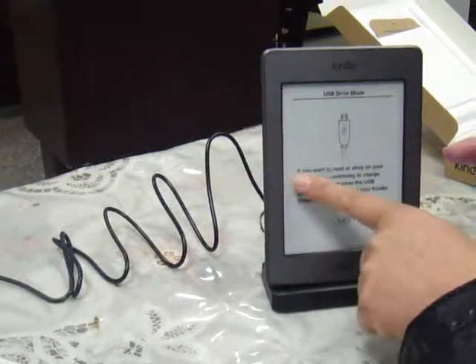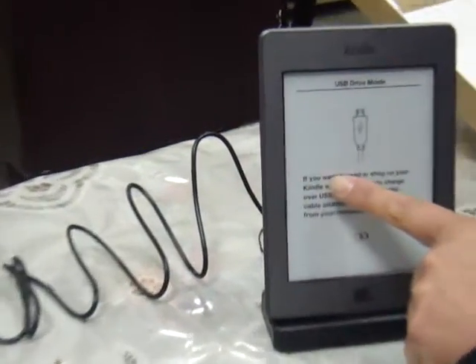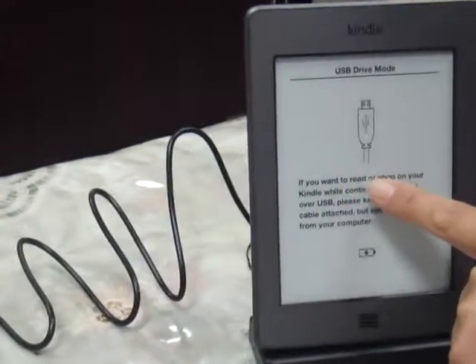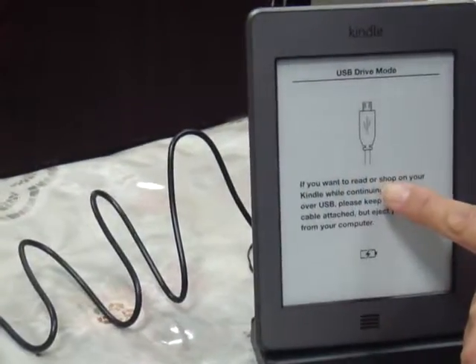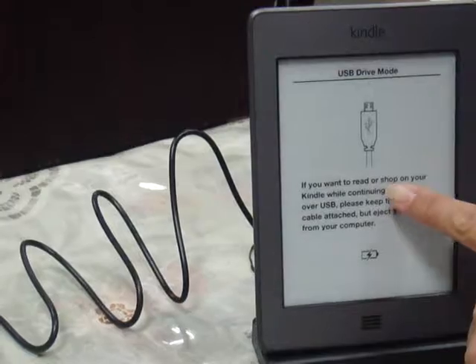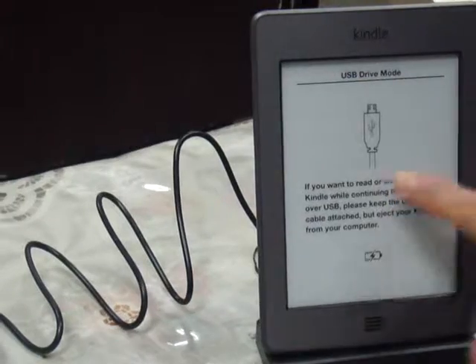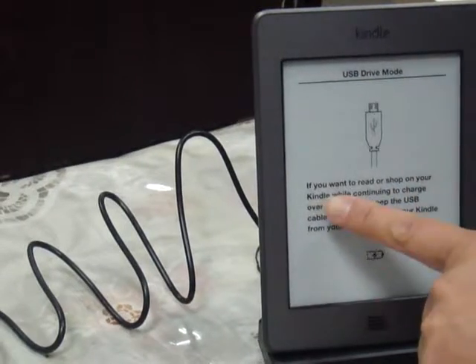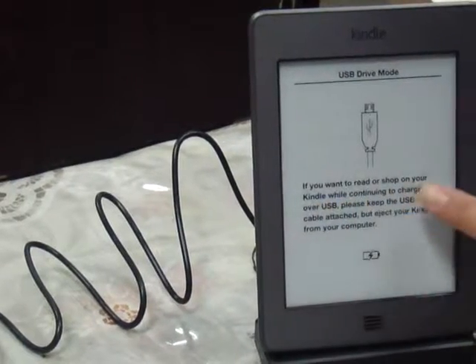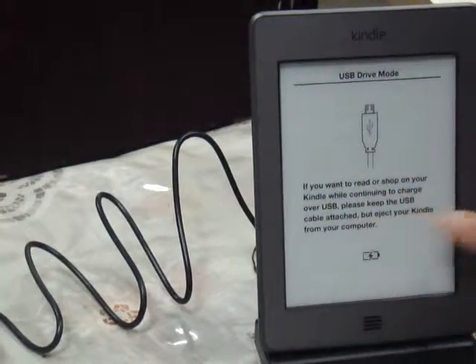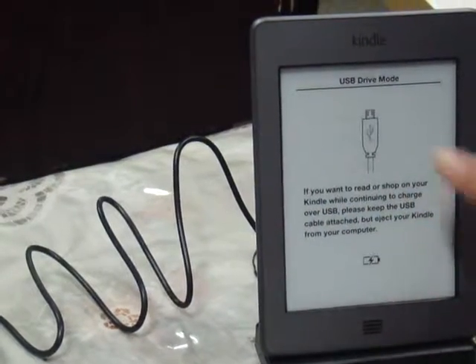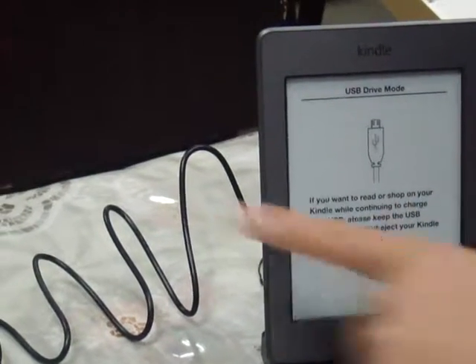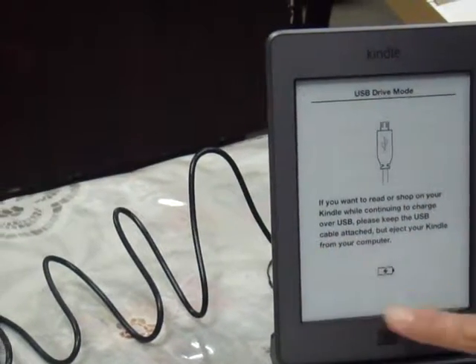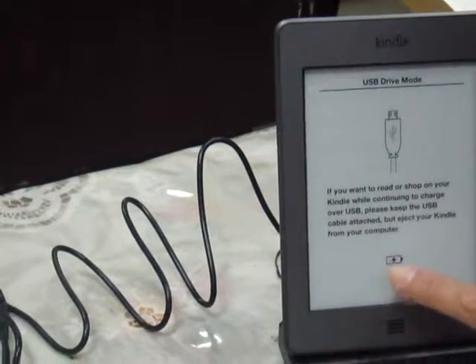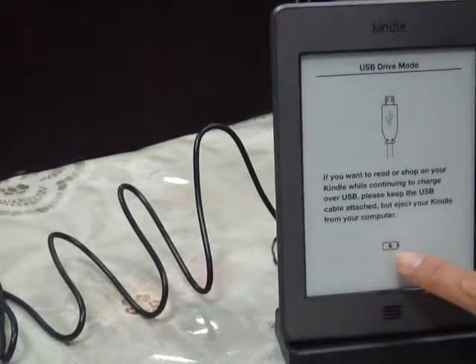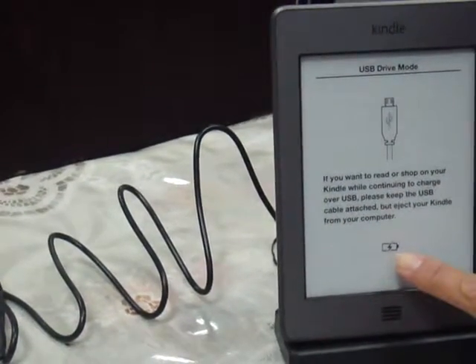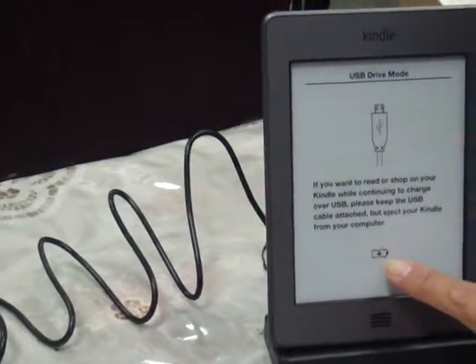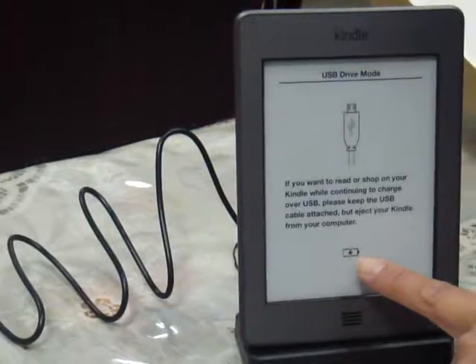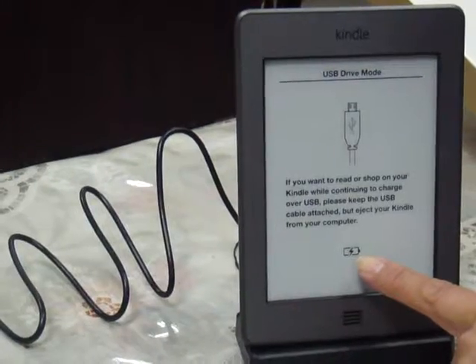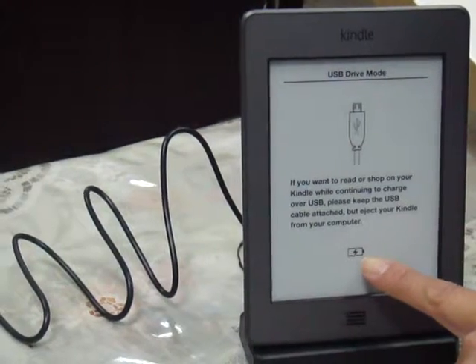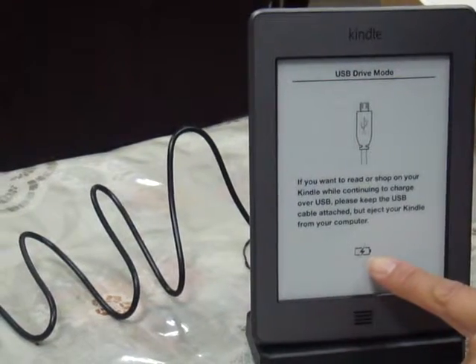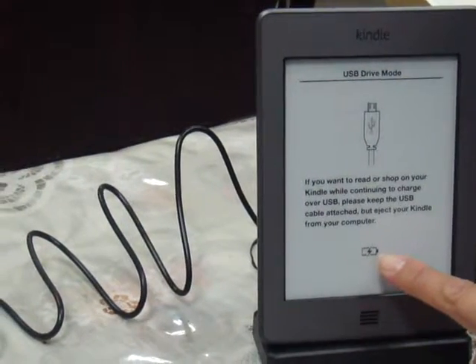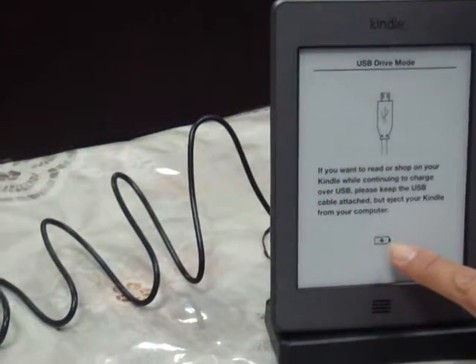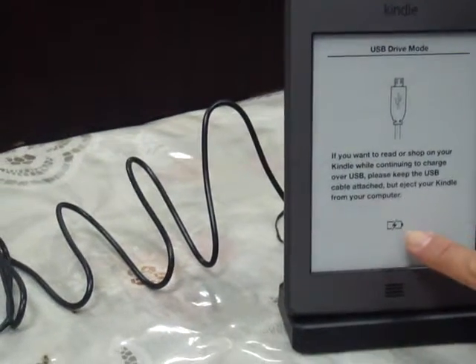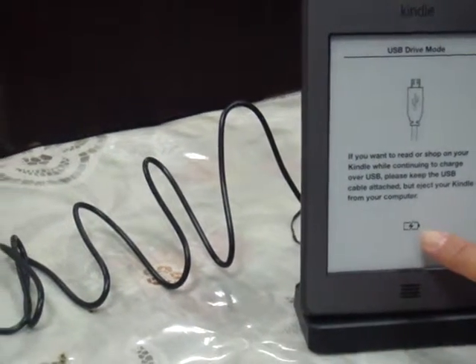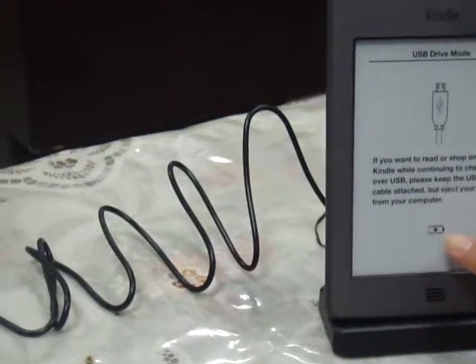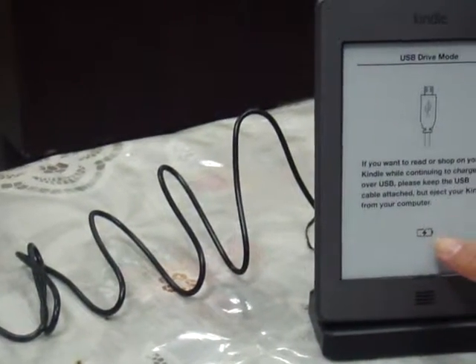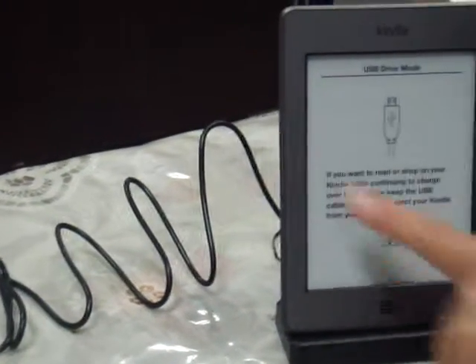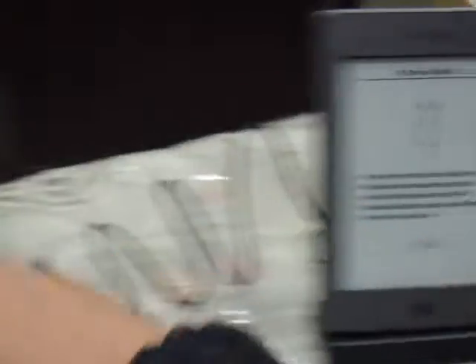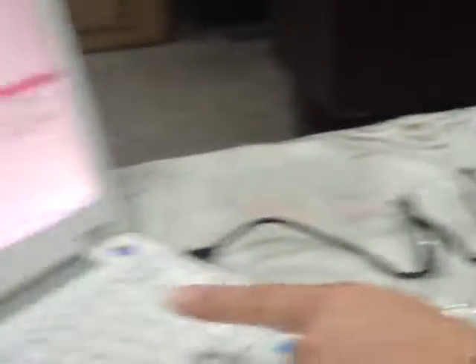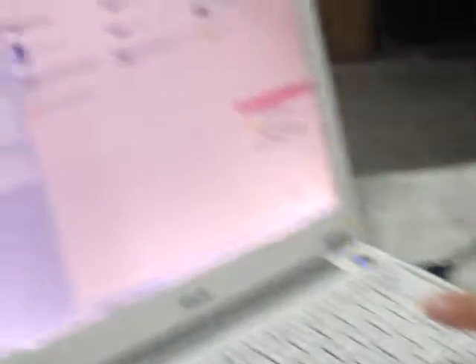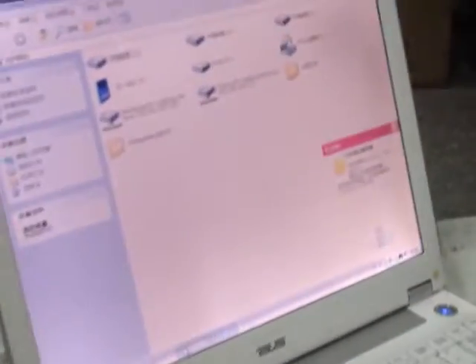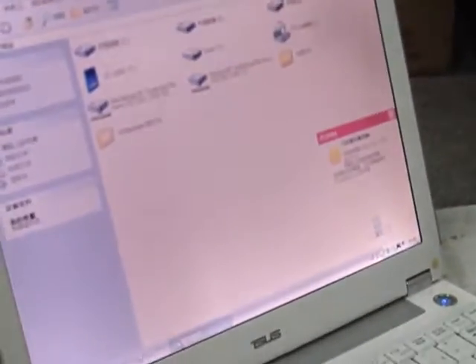If you want to read the shop on your Kindle. And also, there's a charging sign here. That means it's charging directly from the computer USB port.